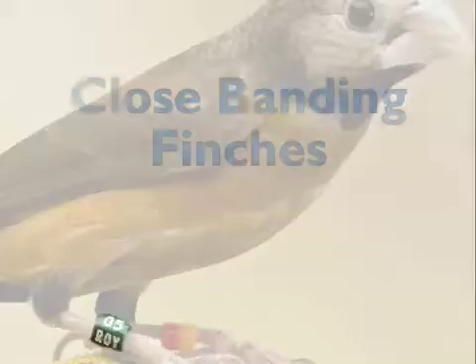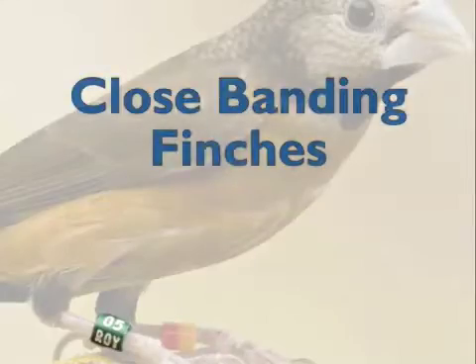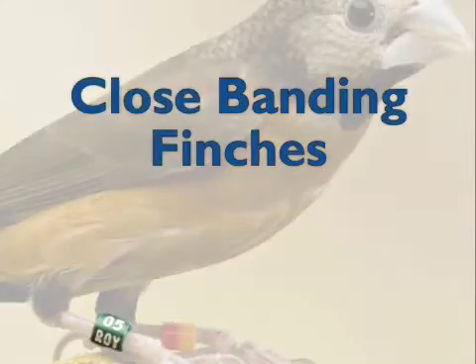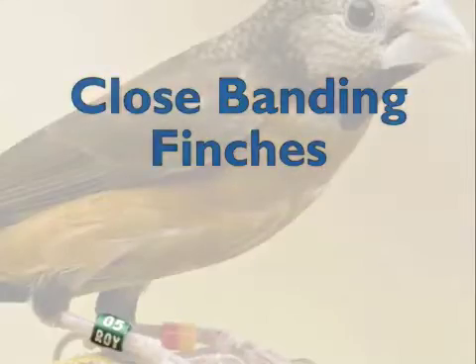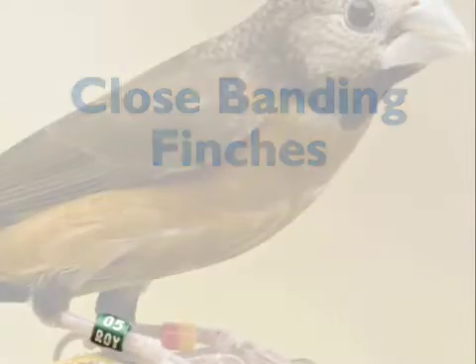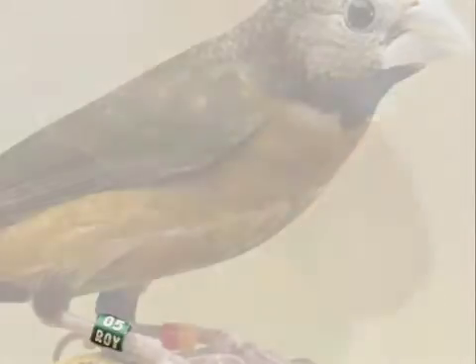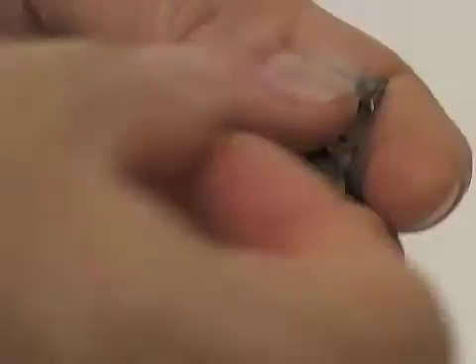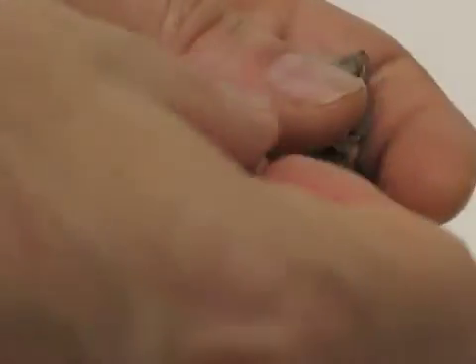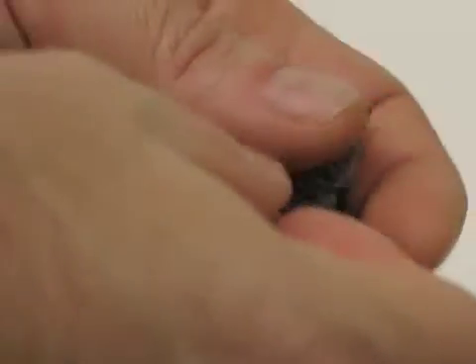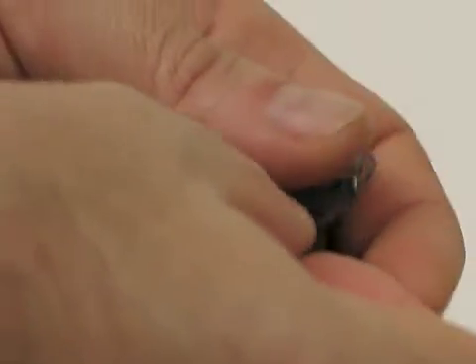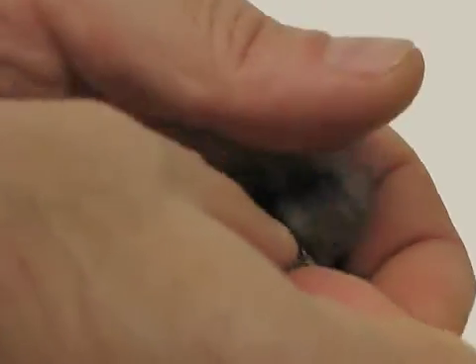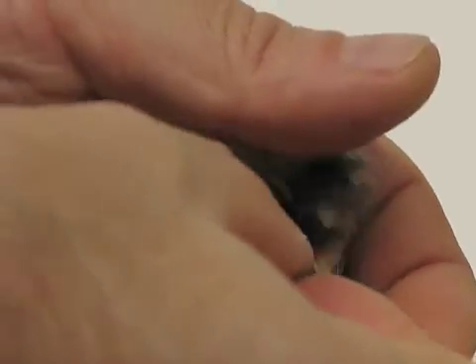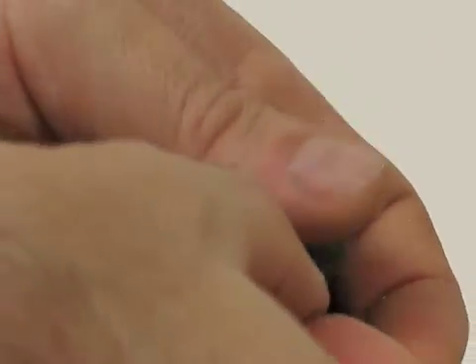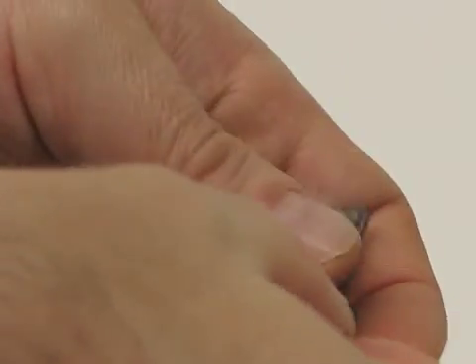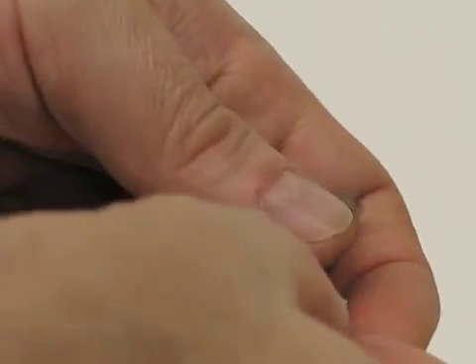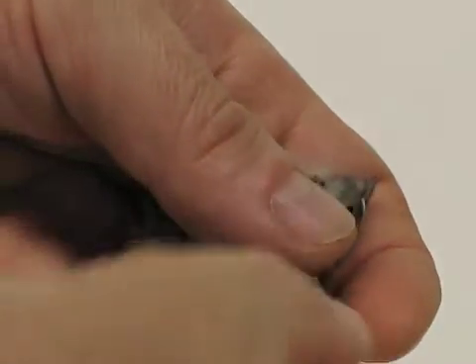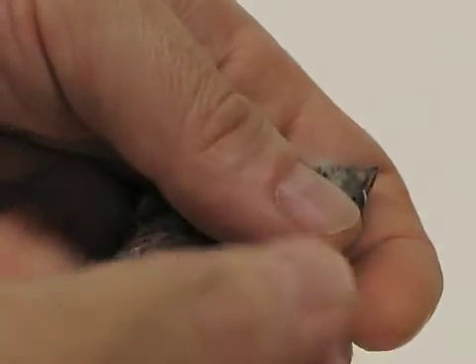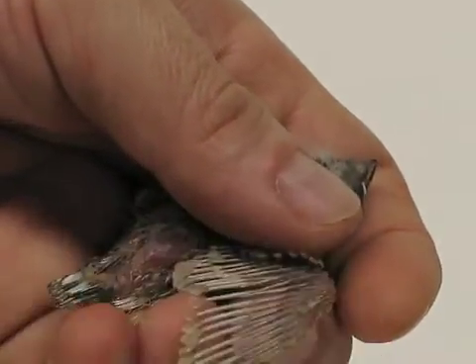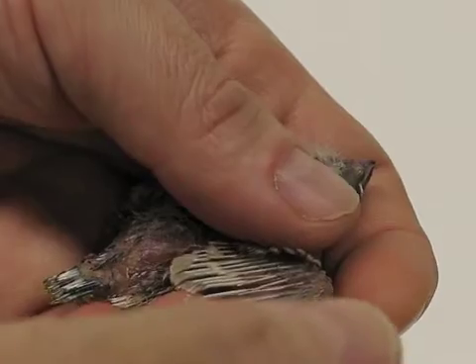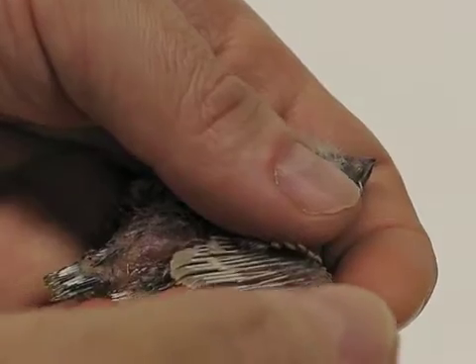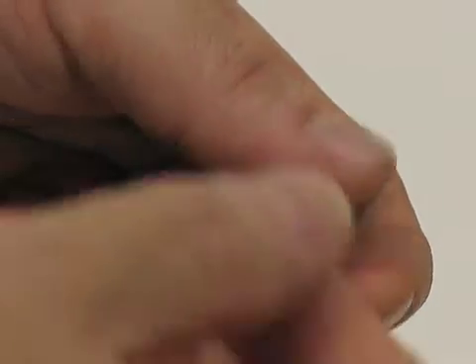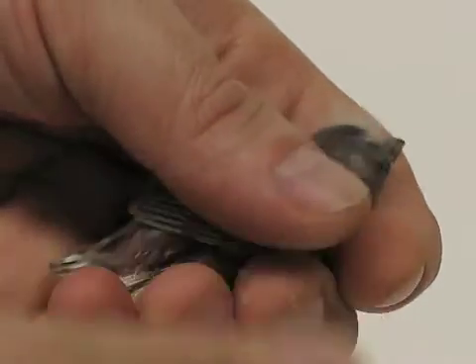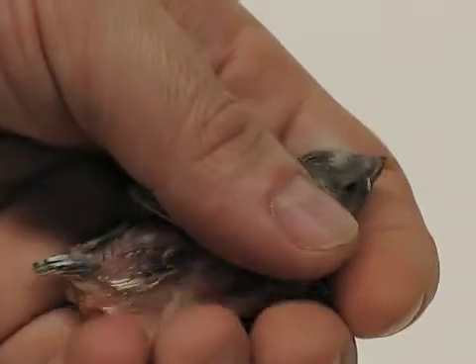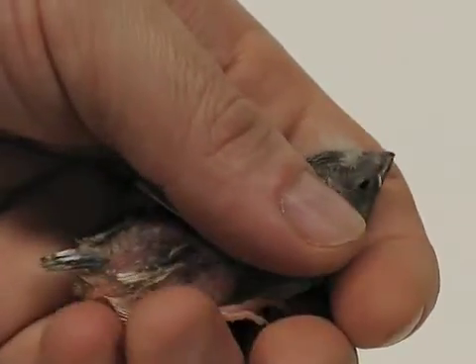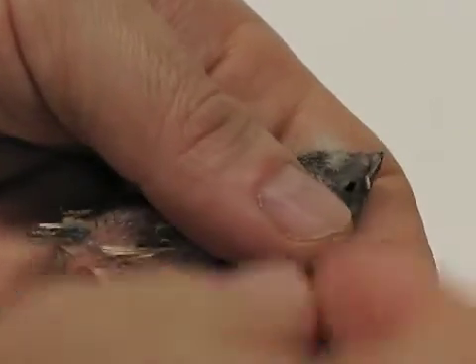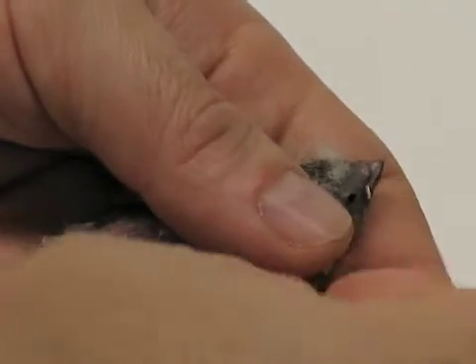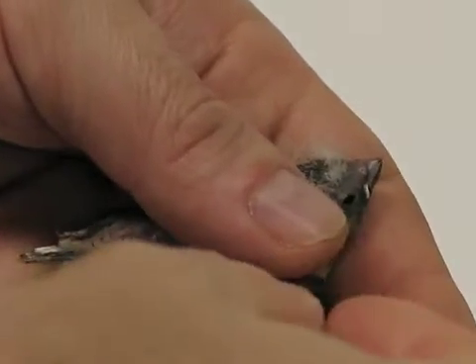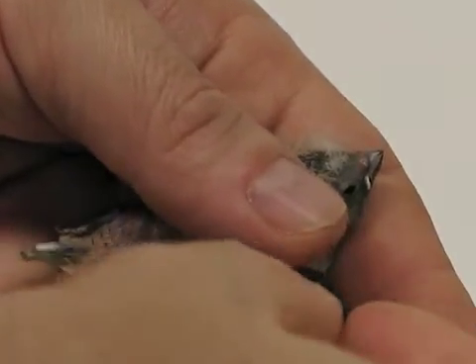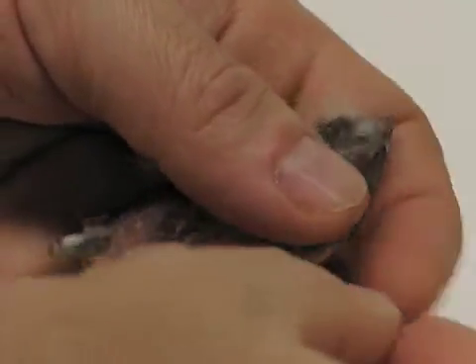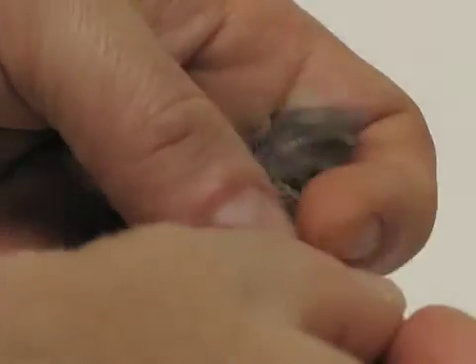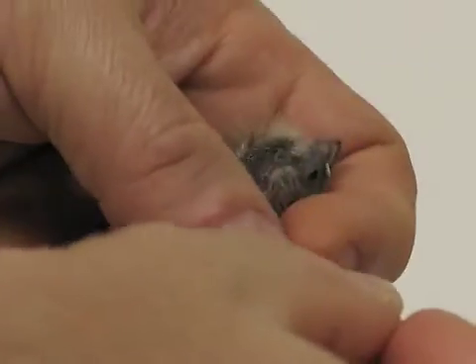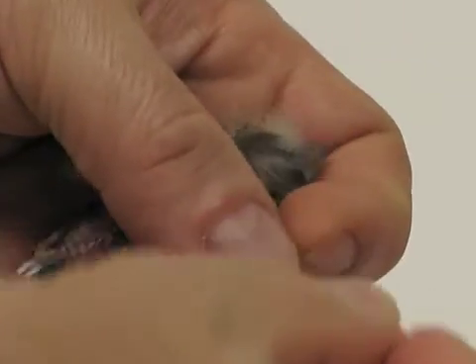Closed banding finches. You want to start banding your finches just about the time the wing feathers are coming out. This is a little older than I'd like, but it'll still go on.